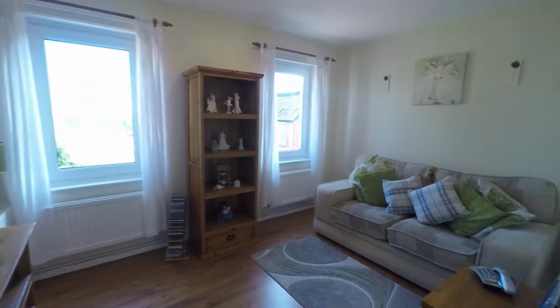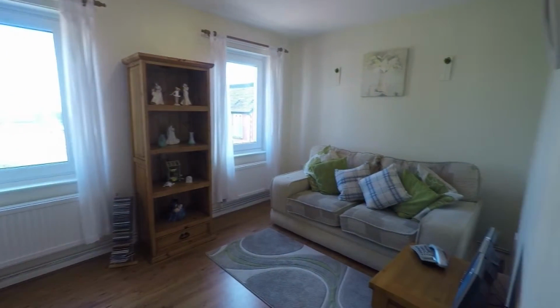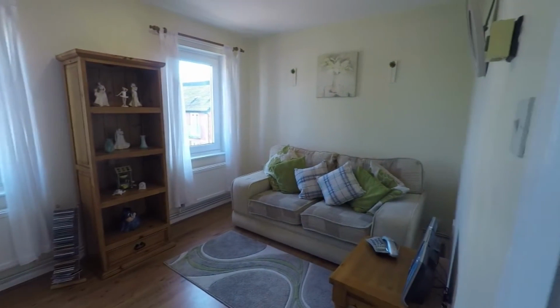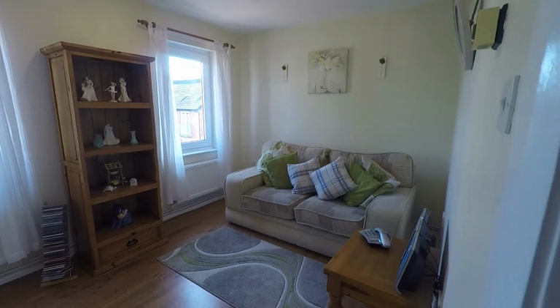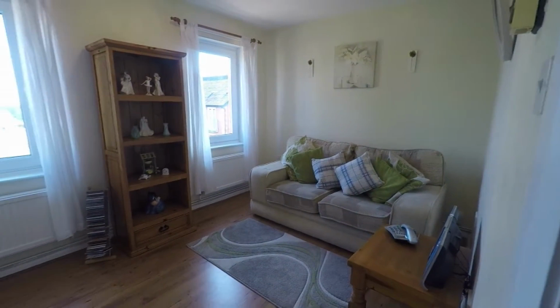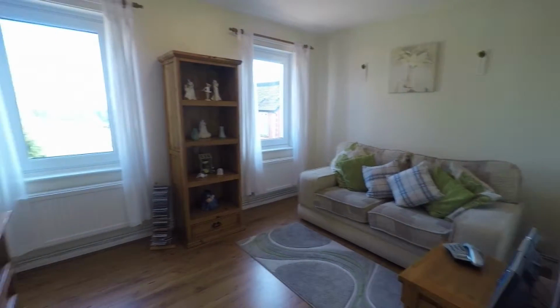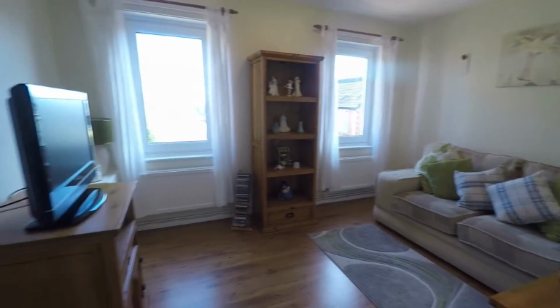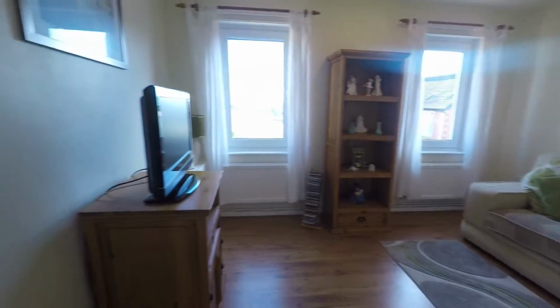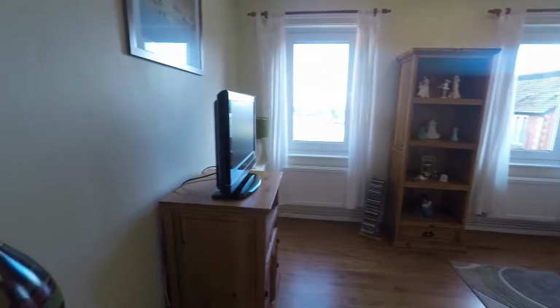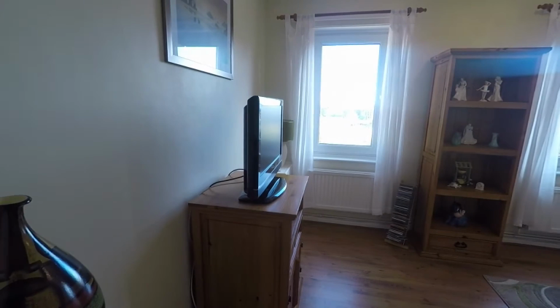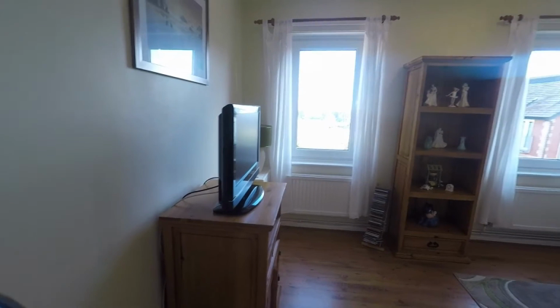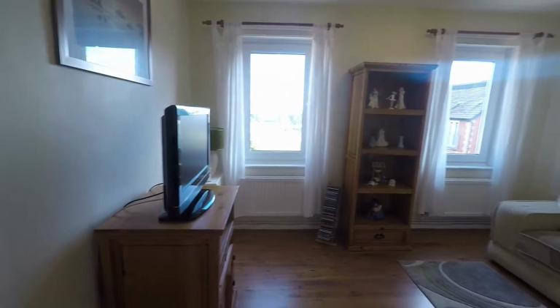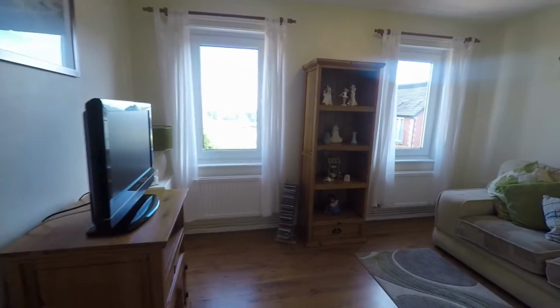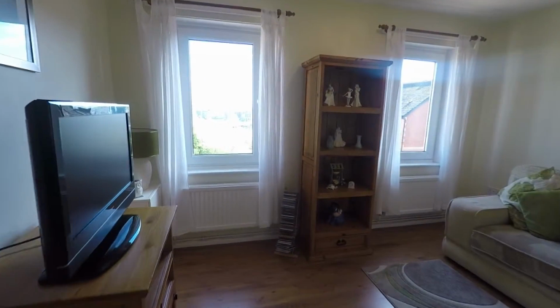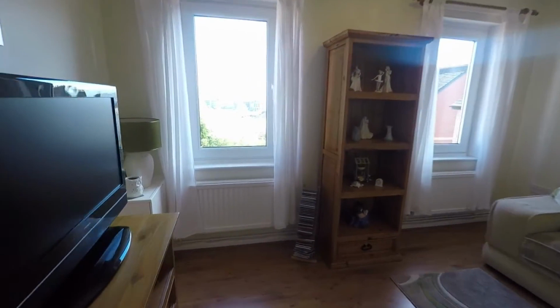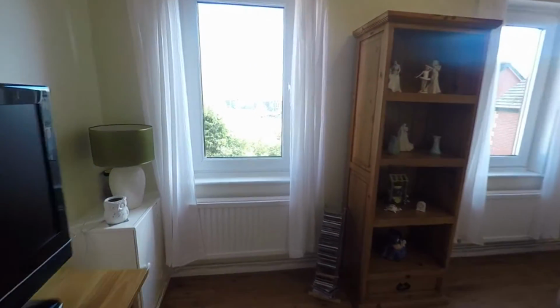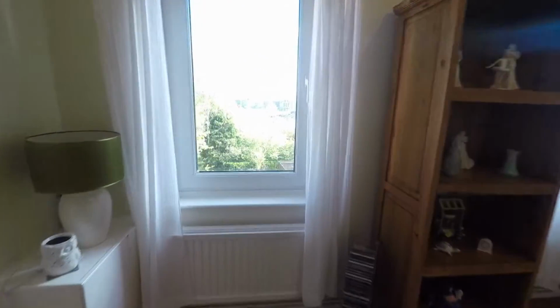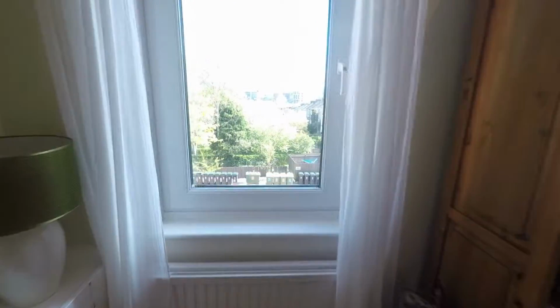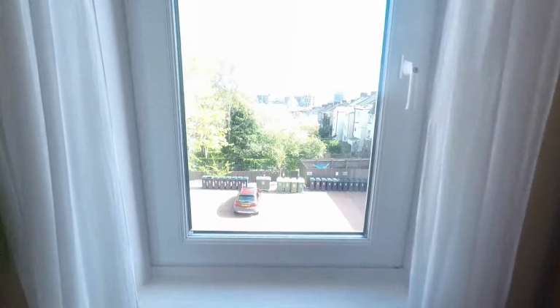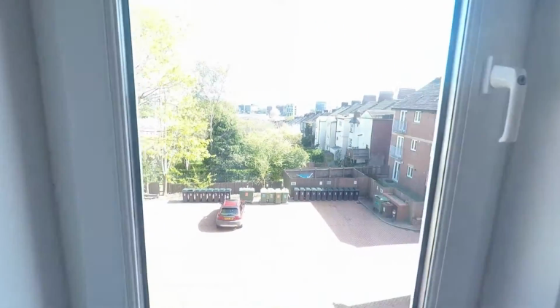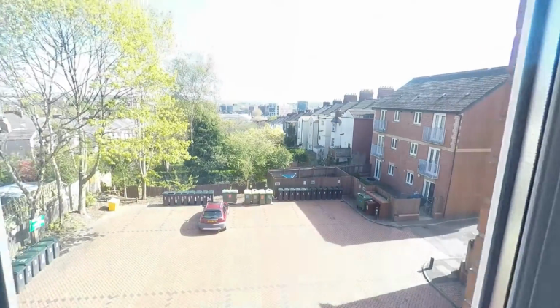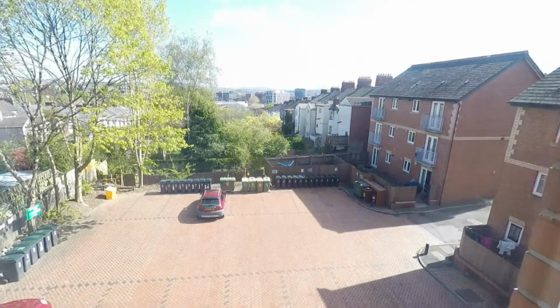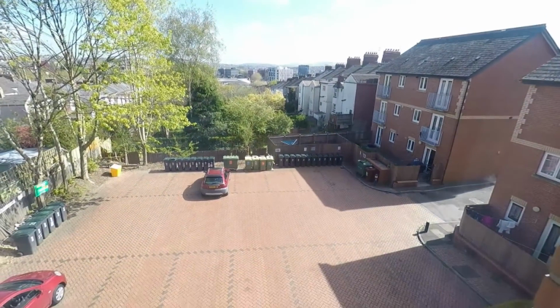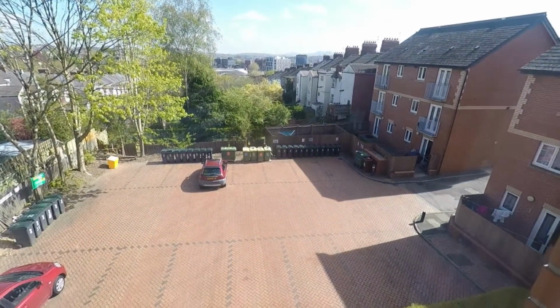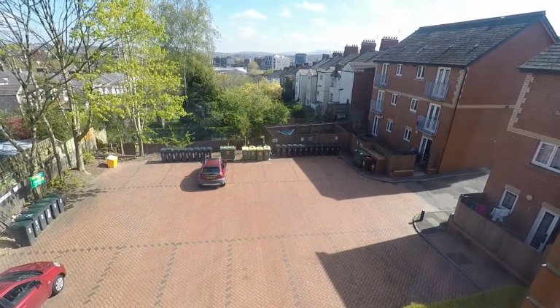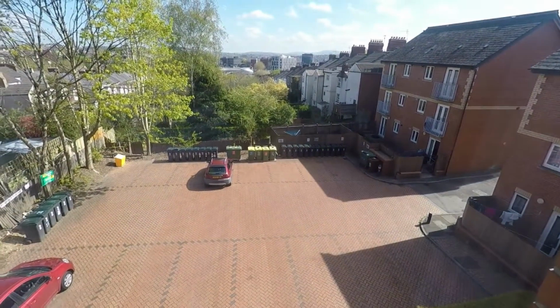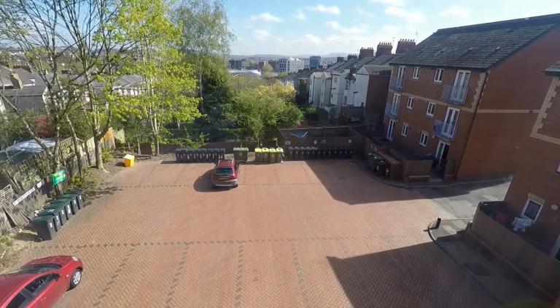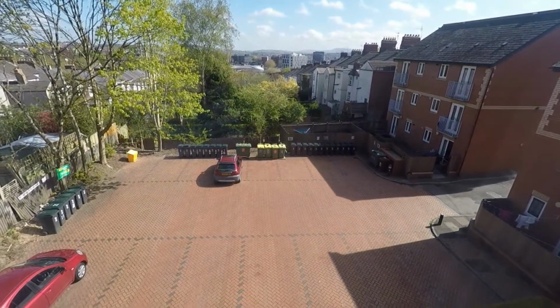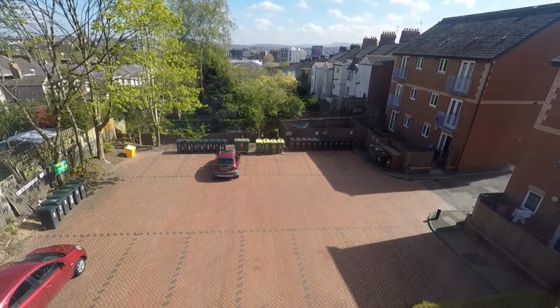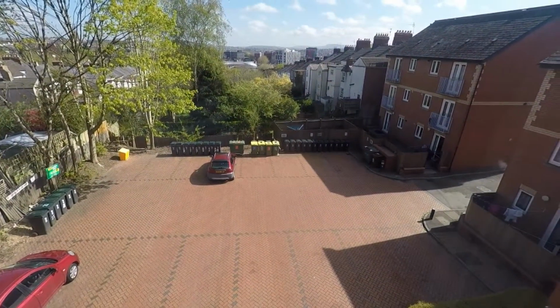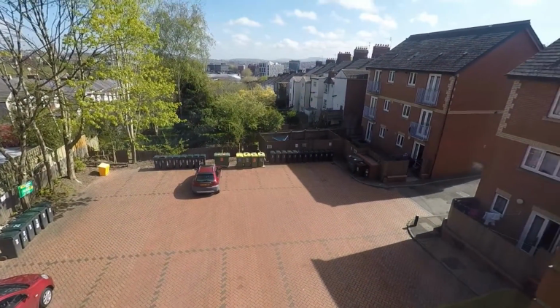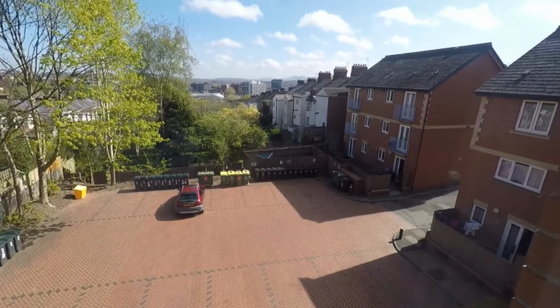Got a nice big open space here, lovely presented, neutrally decorated. You've got two nice big windows overlooking the front of the property, and you do have one parking space as well, just at the front here in the courtyard.